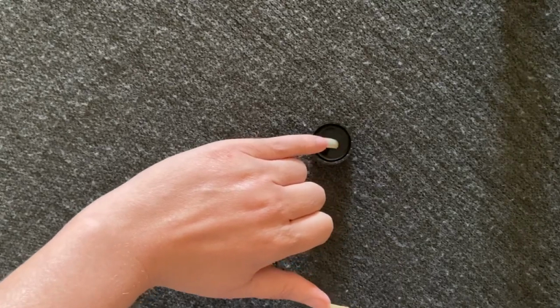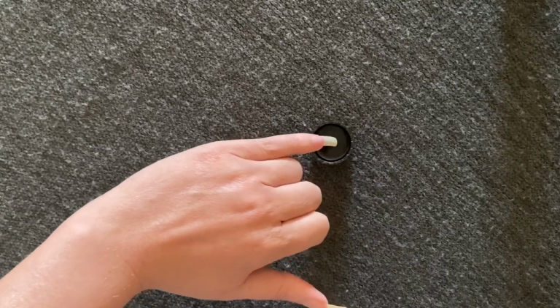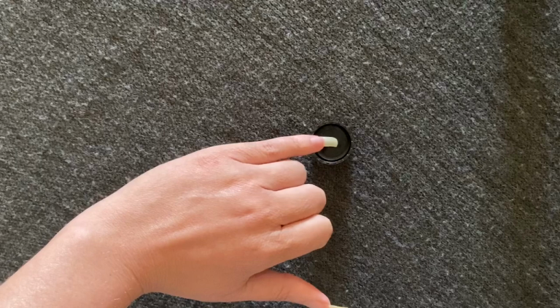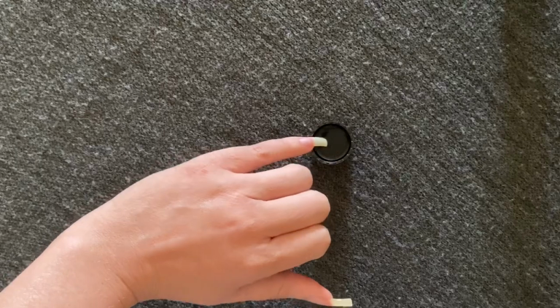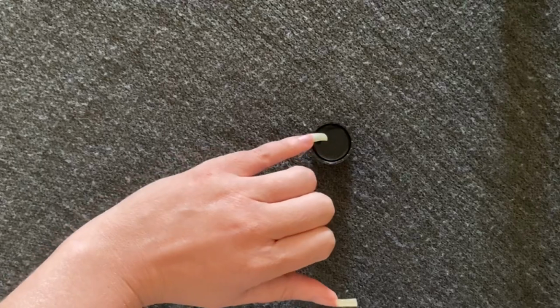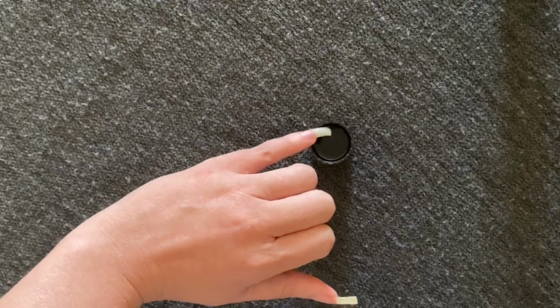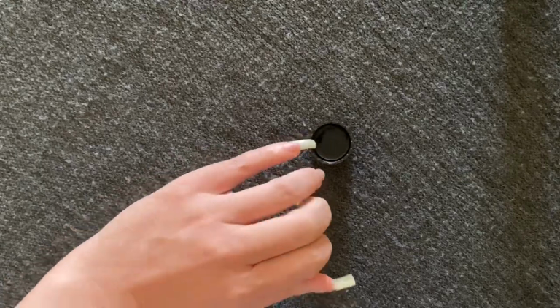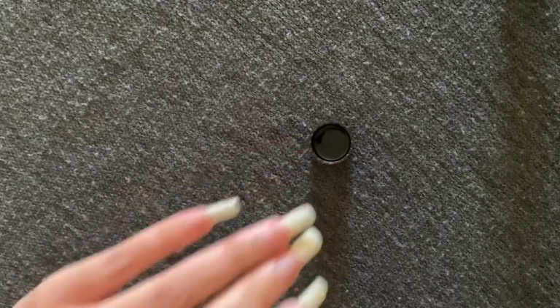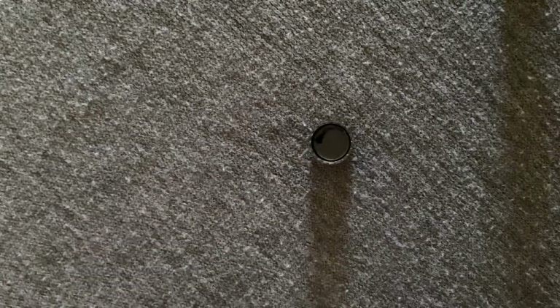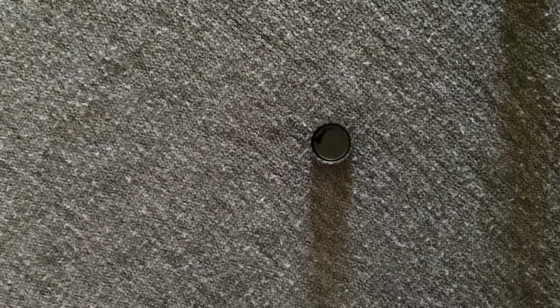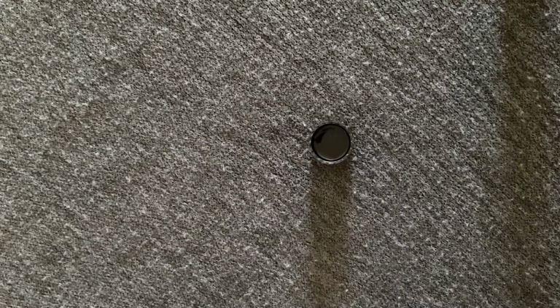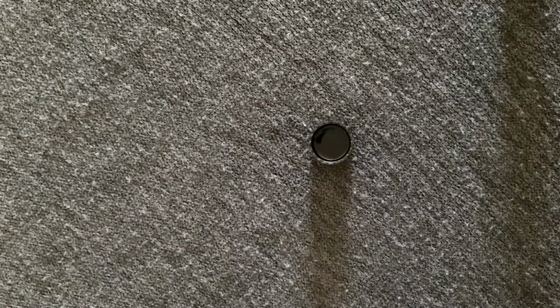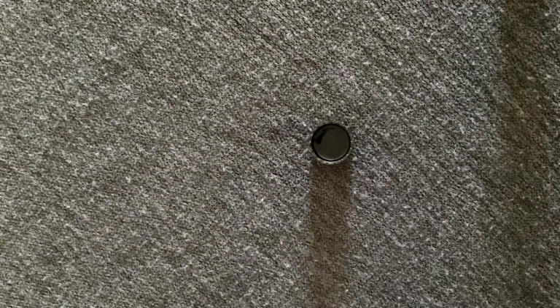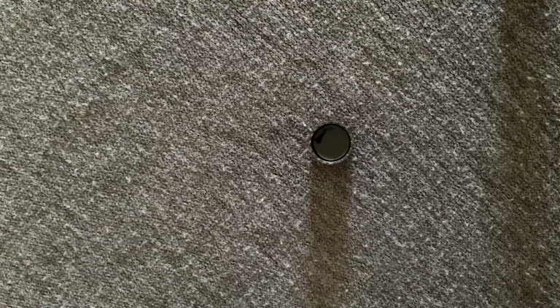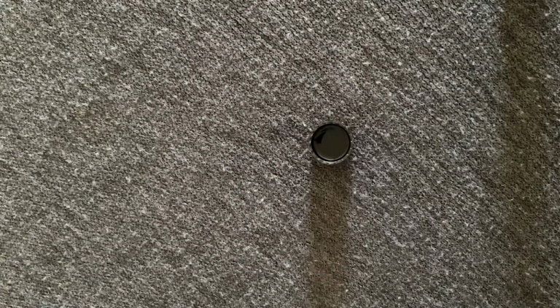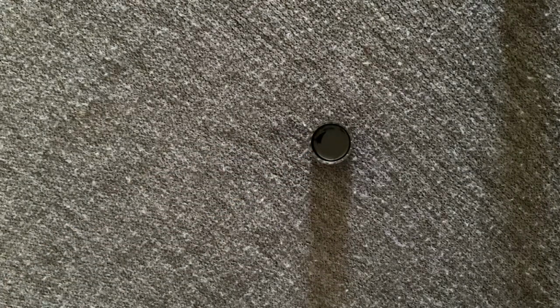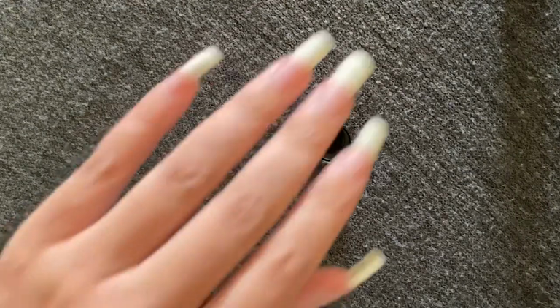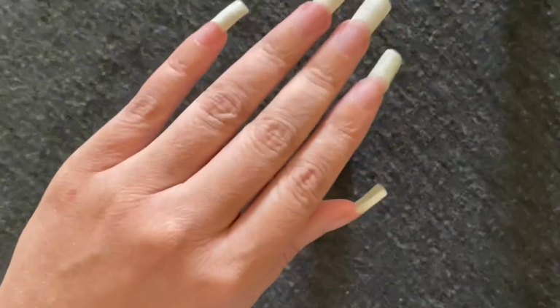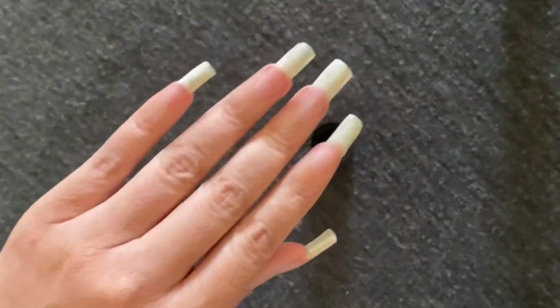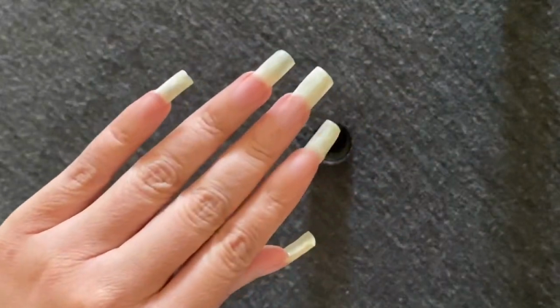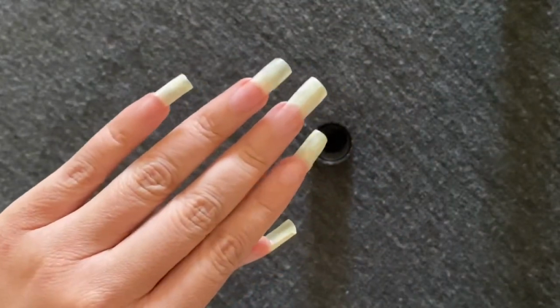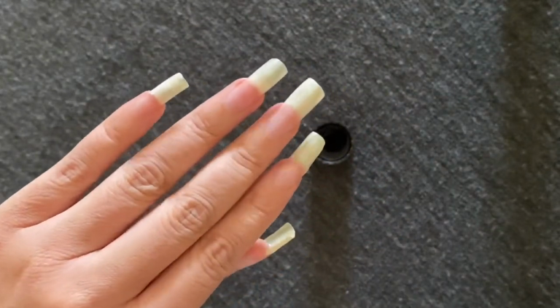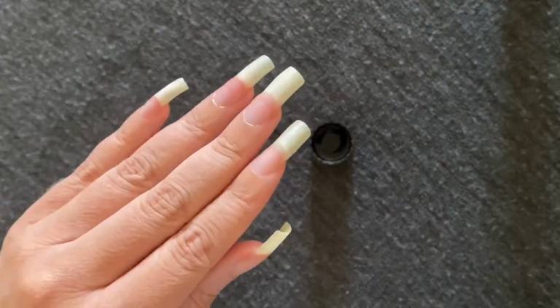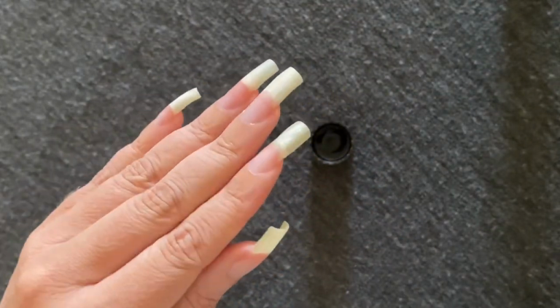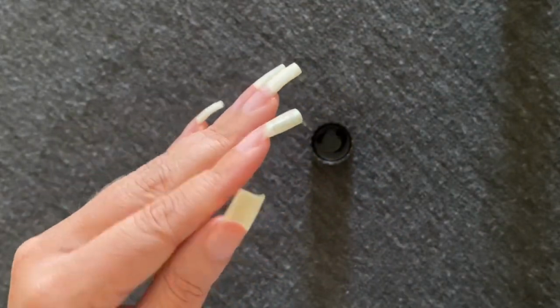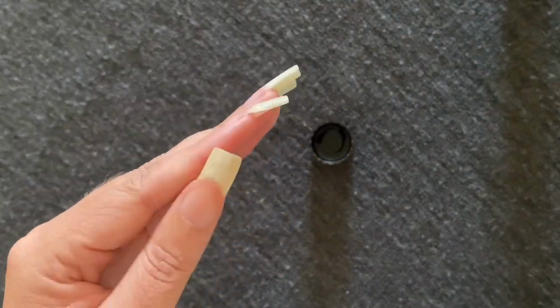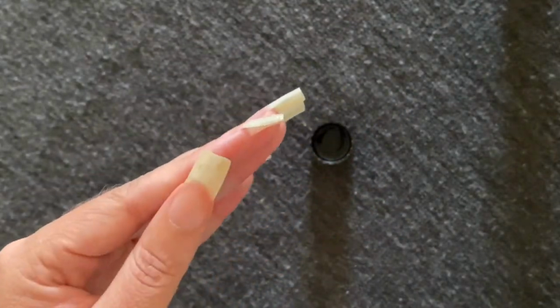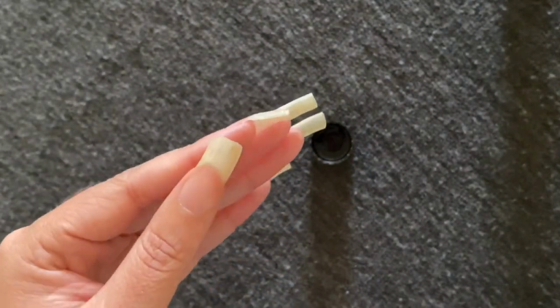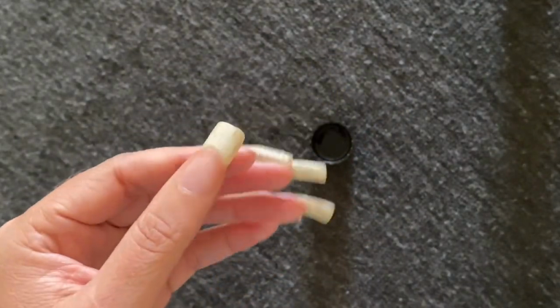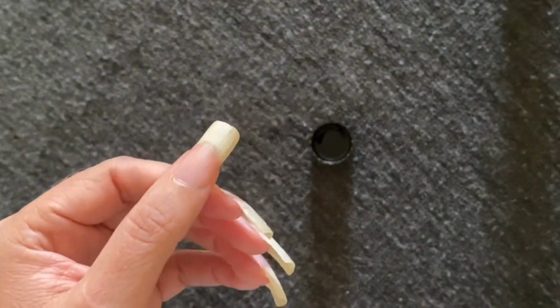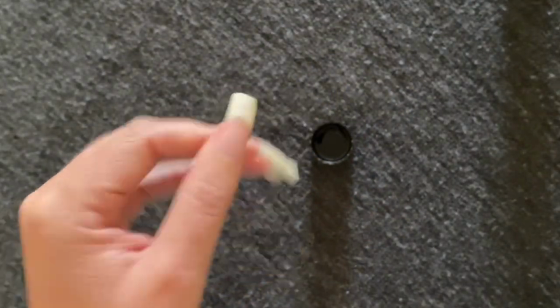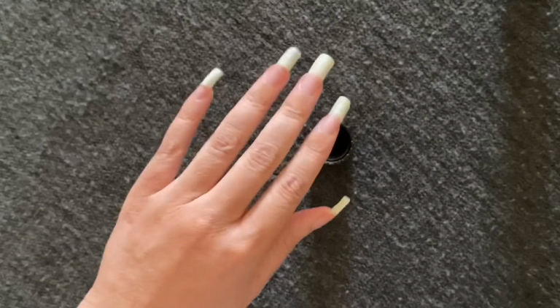After the first round, you can already start to see a change in my nail tip color. It's already a little bit brighter than it was before.